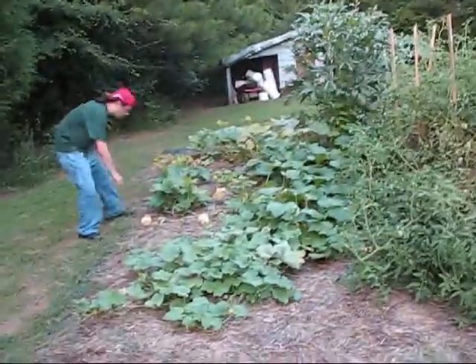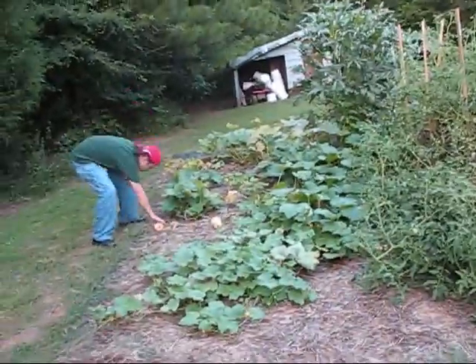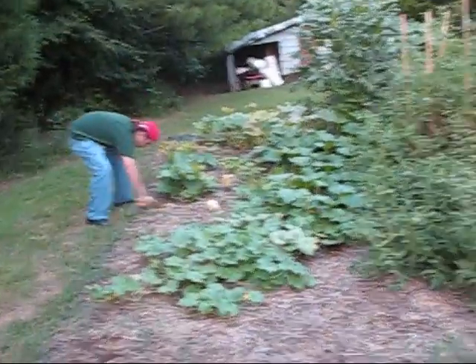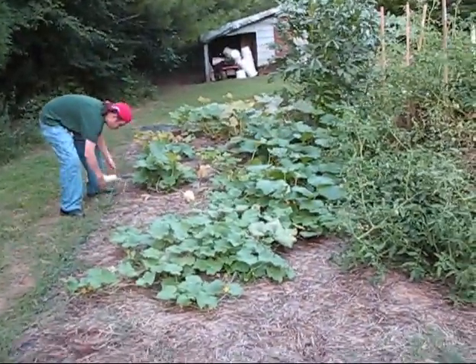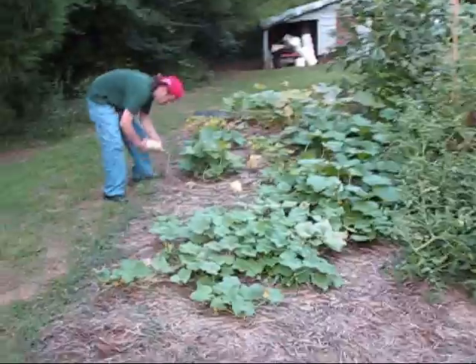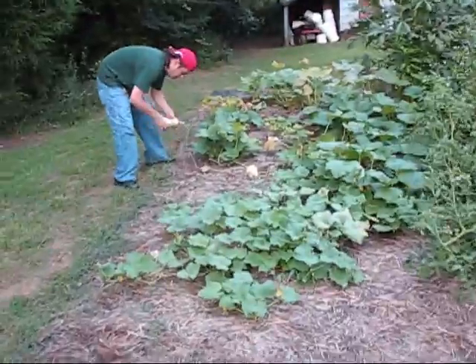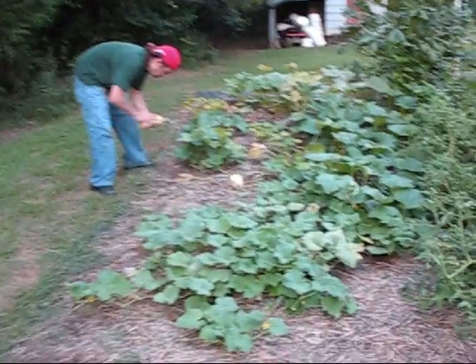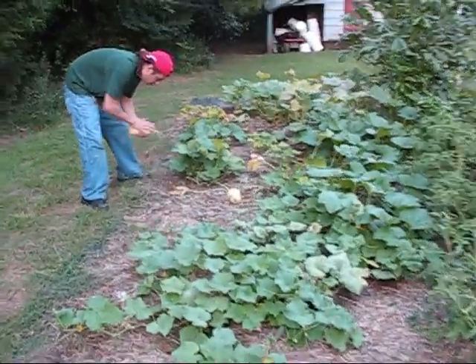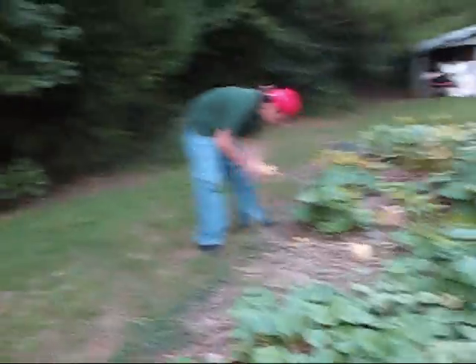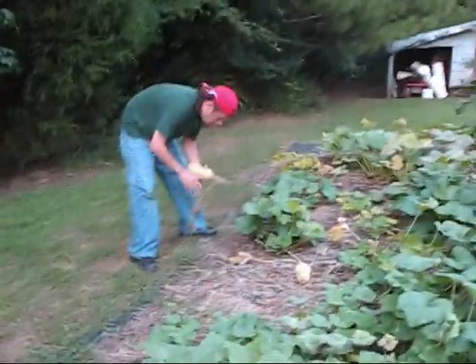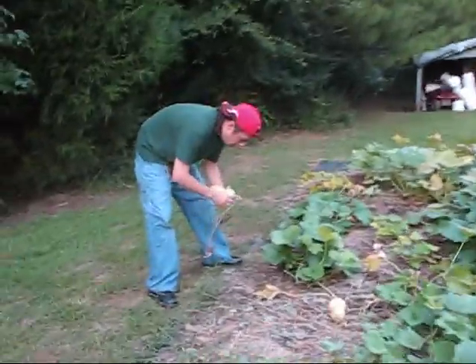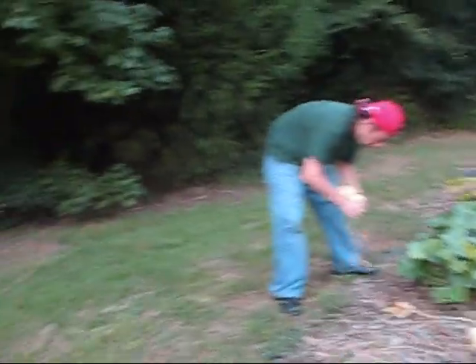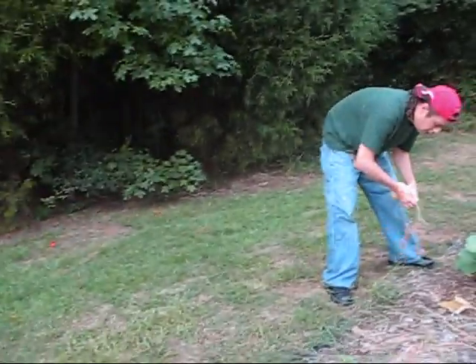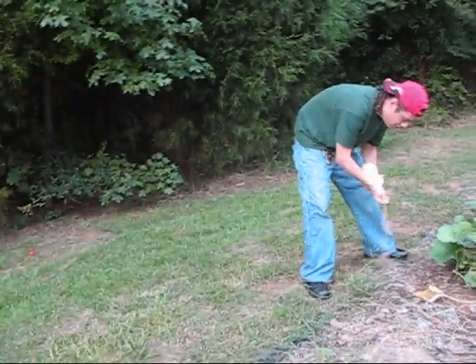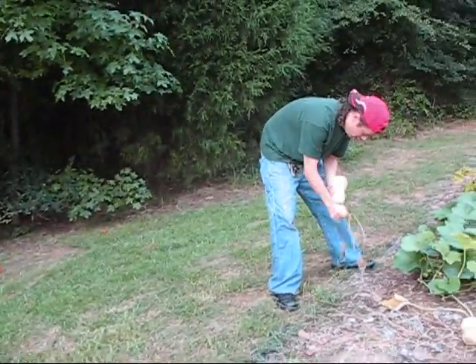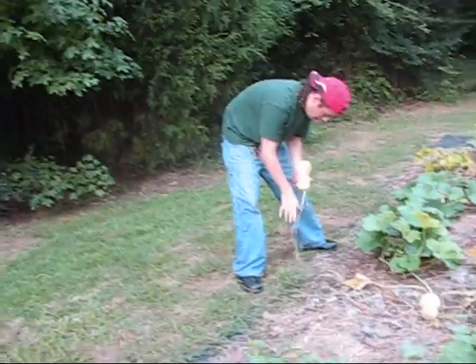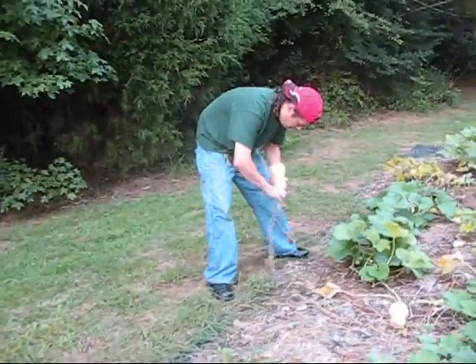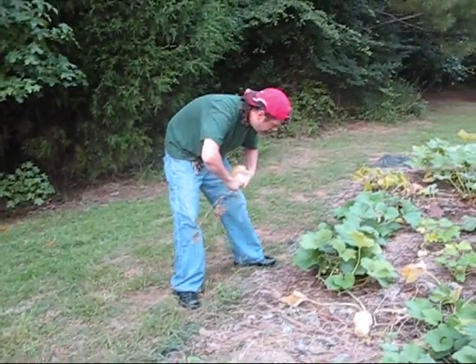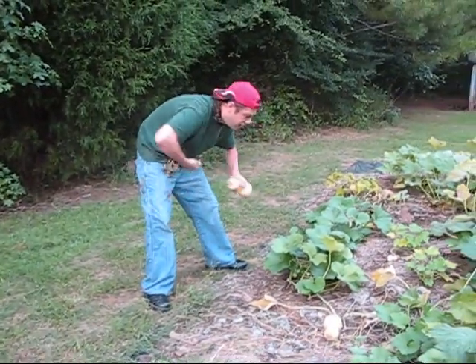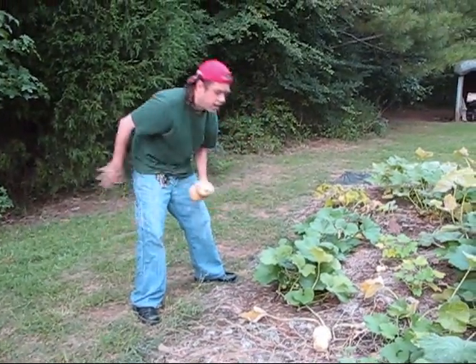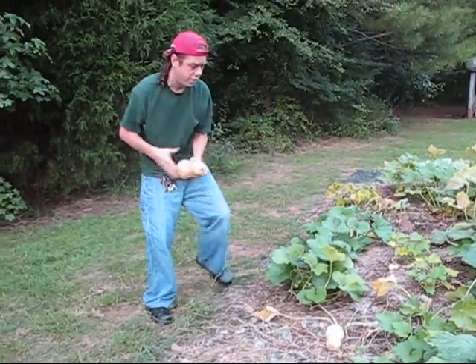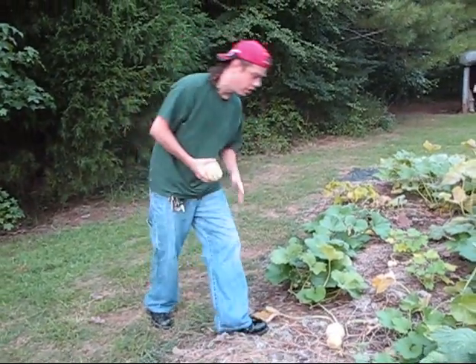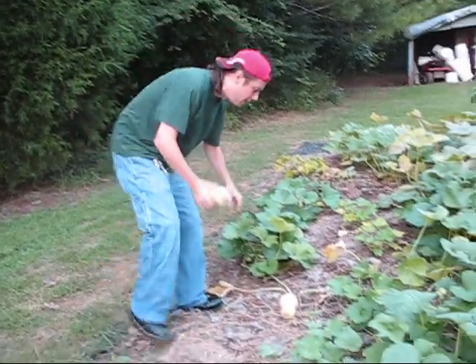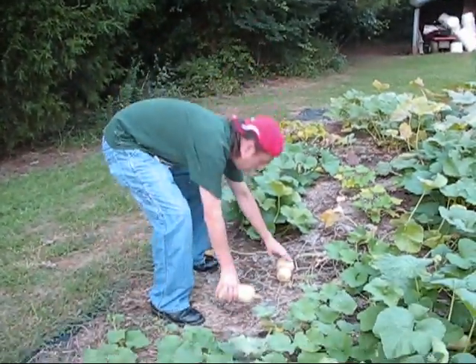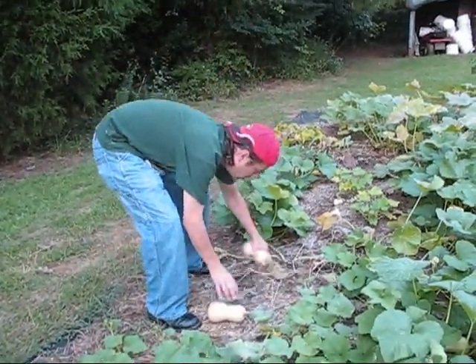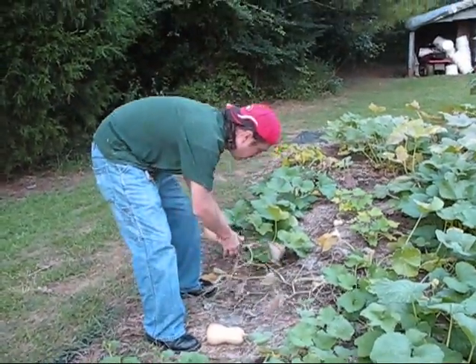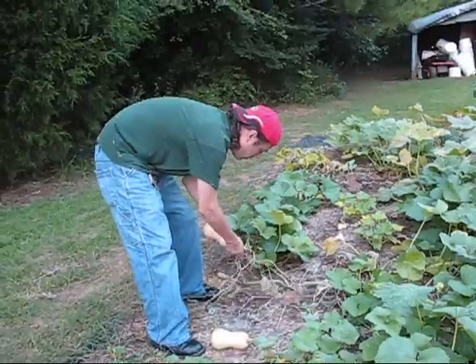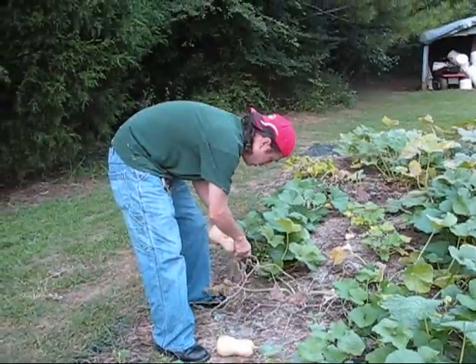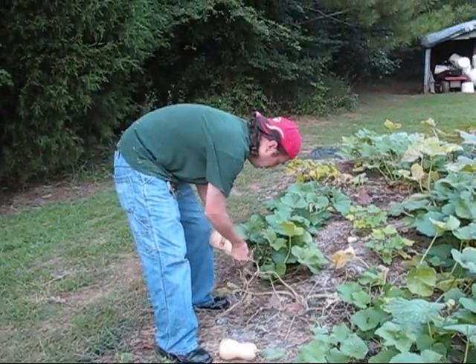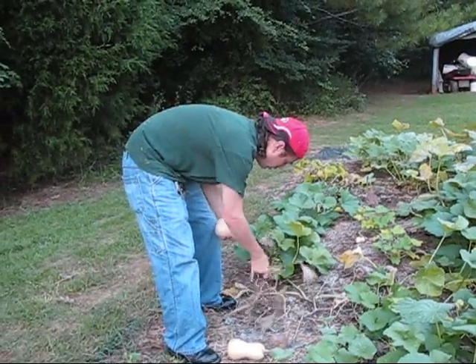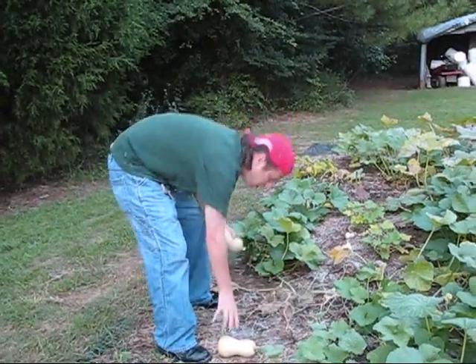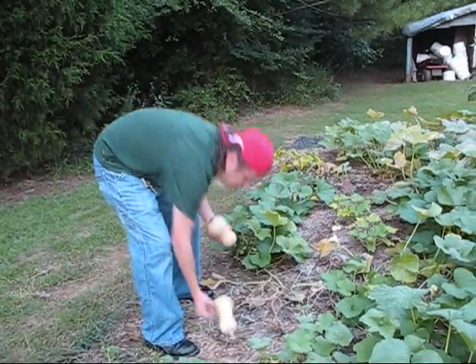Come on, let's grab this butternut squash real quick — that's a big one. What's up with that tomato right there? Something bit this and tried to take off with it. Must have been those rabbits. Those rabbits were over here chewing on these squash vines.